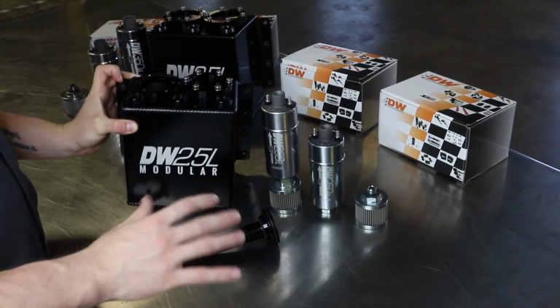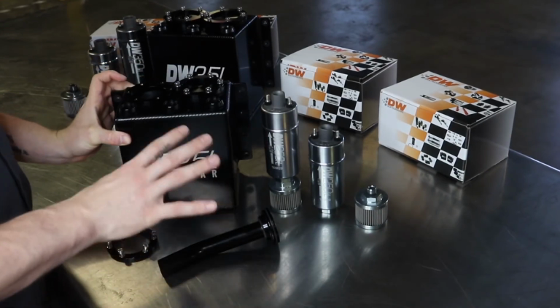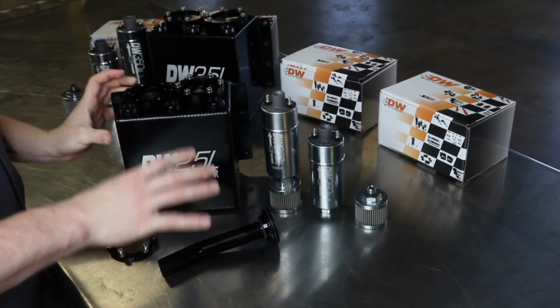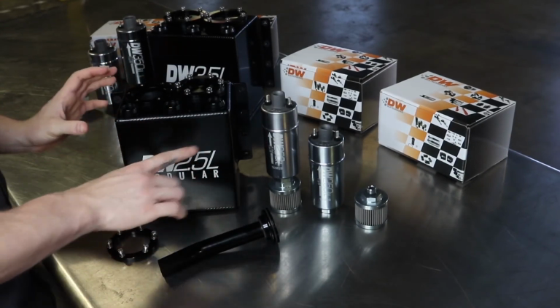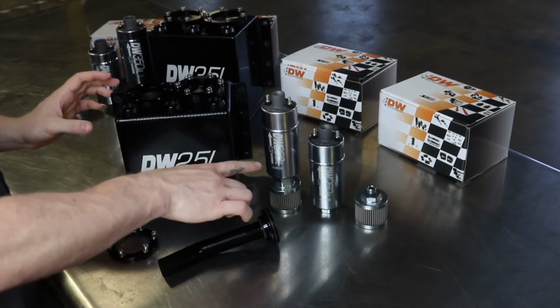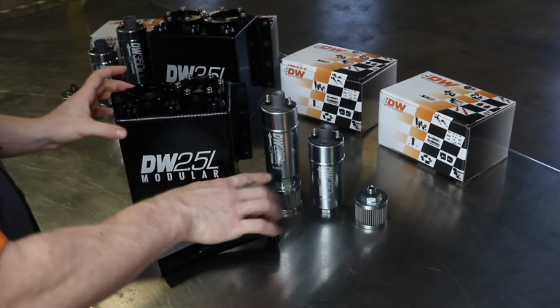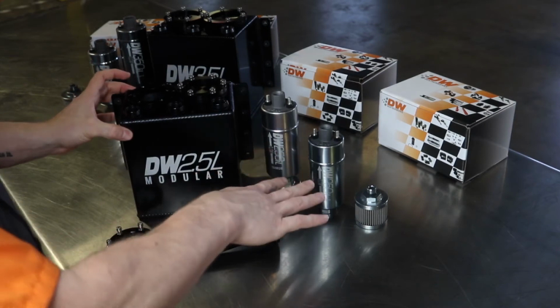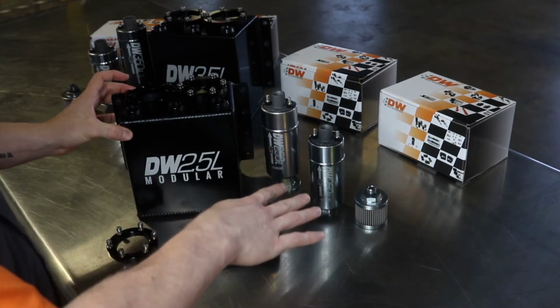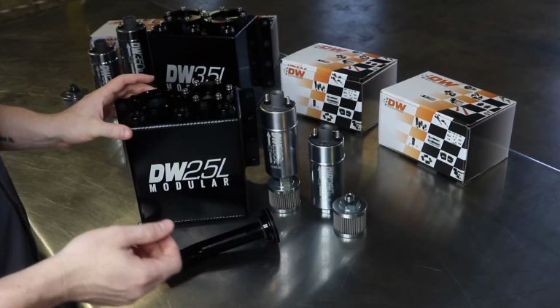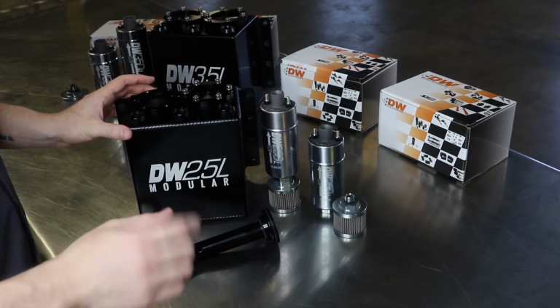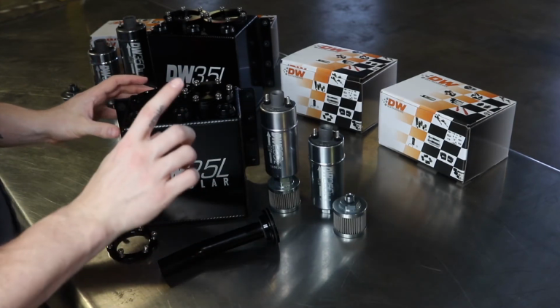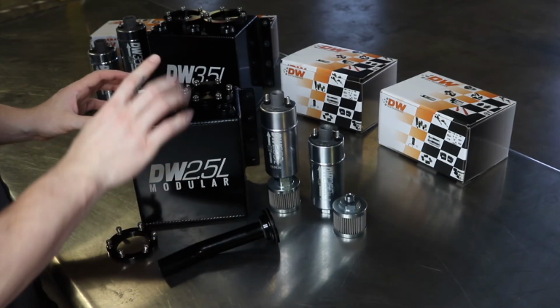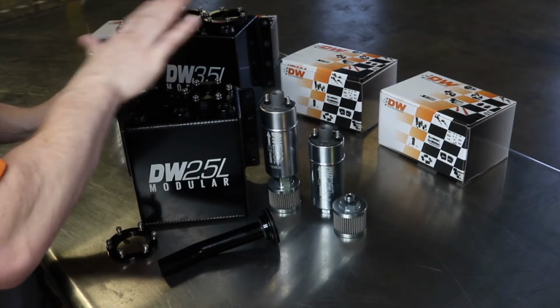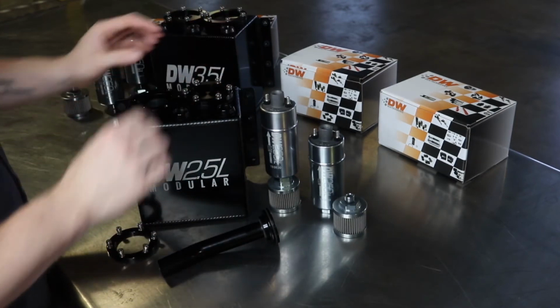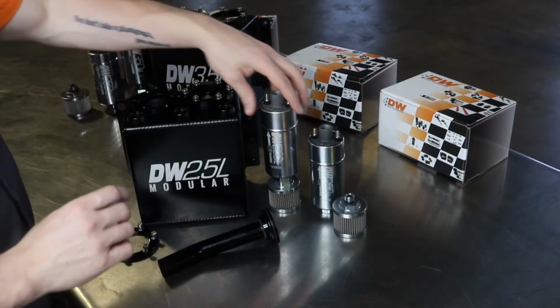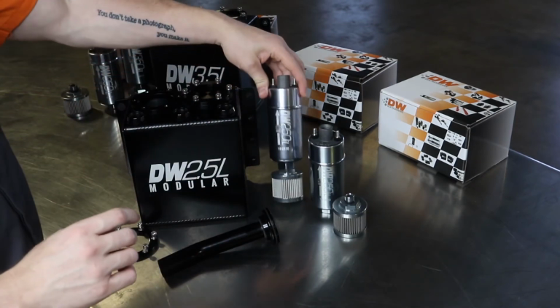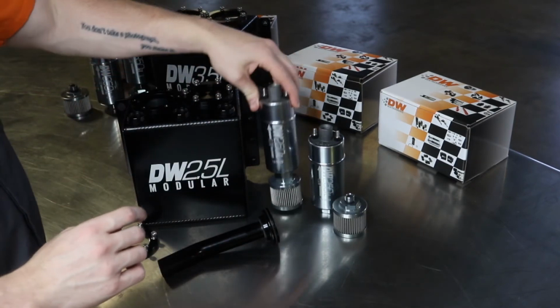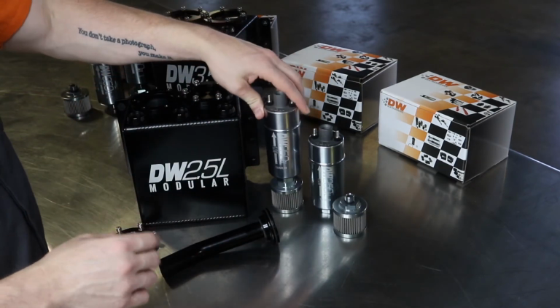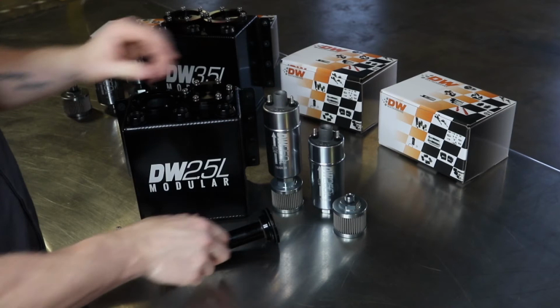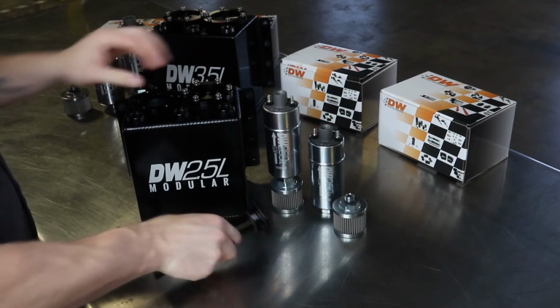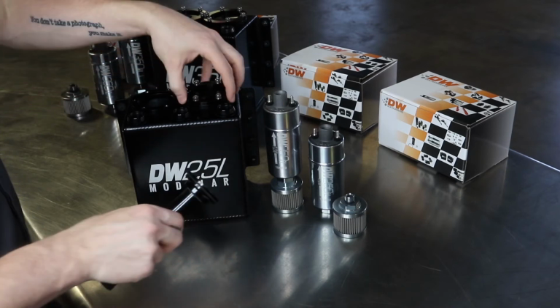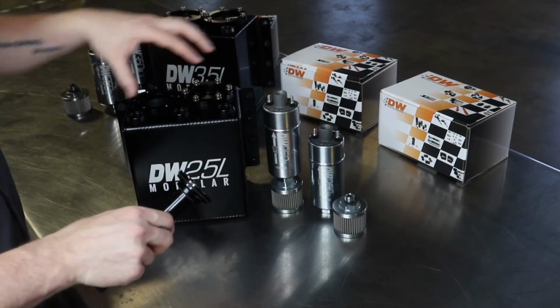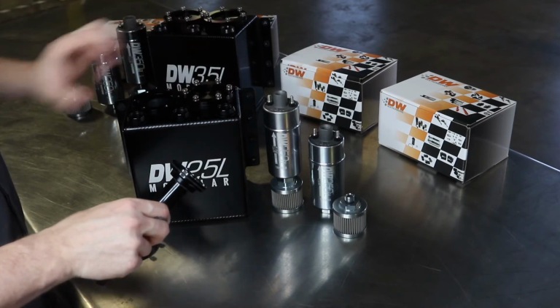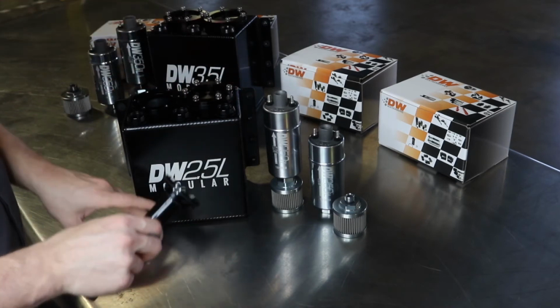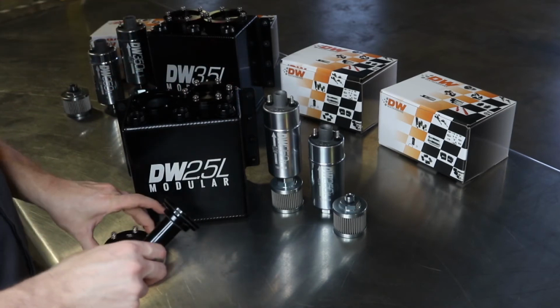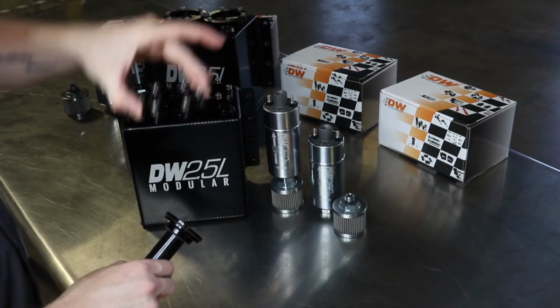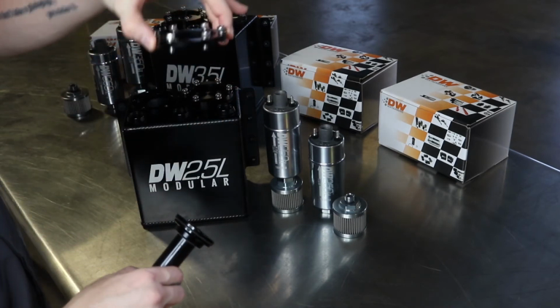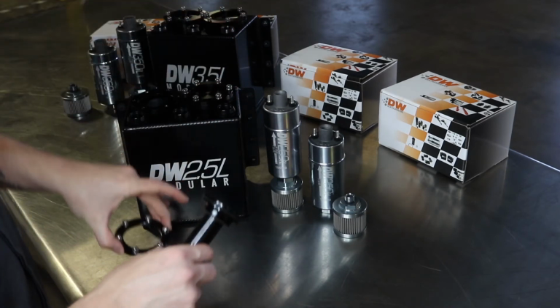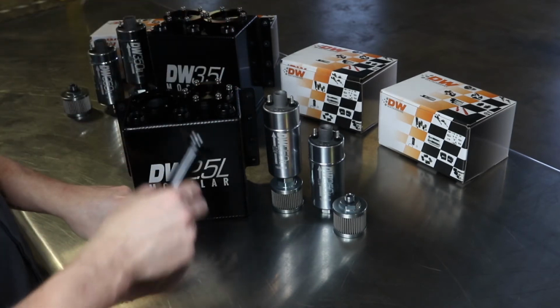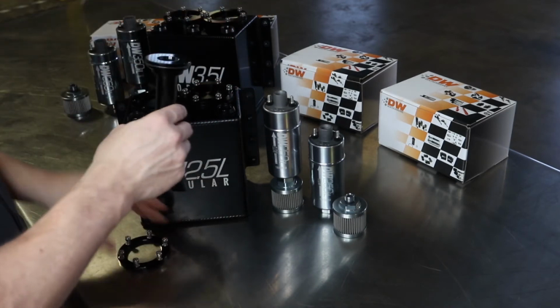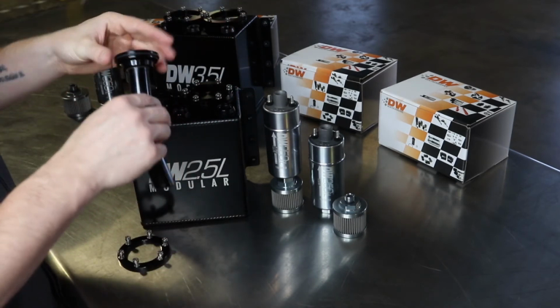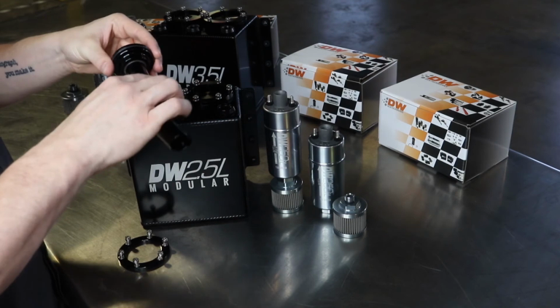If you decide to buy kits, we have a single and a dual pump setup. If you decide you want a single or dual pump setup, you would remove the top ring — it has six bolts — and then also your pickup tube.